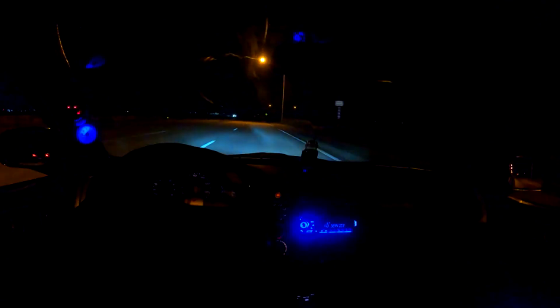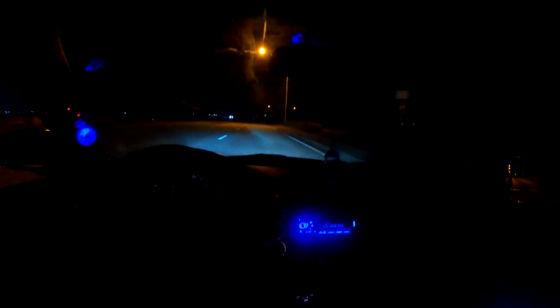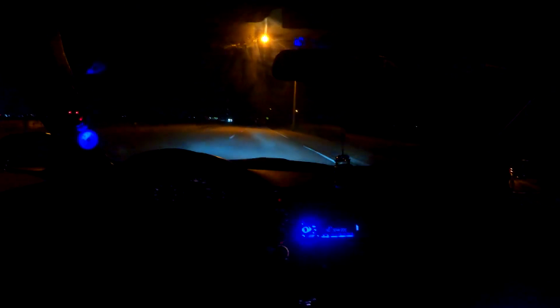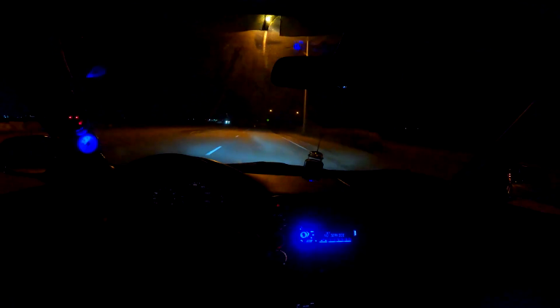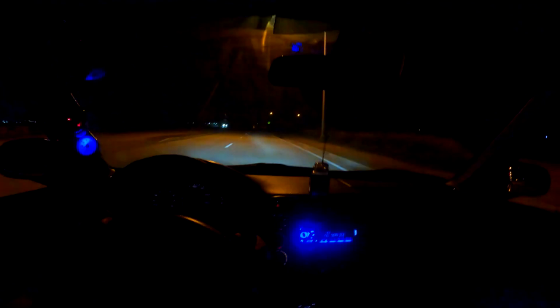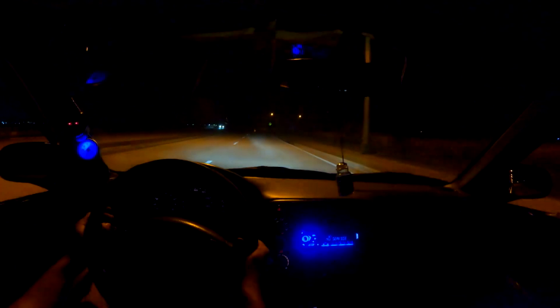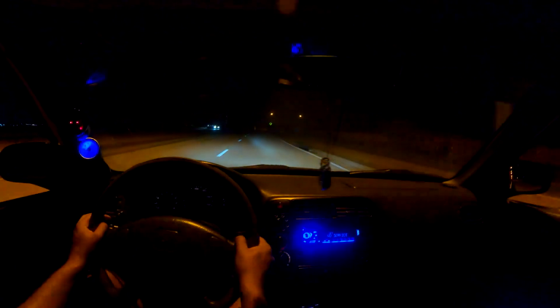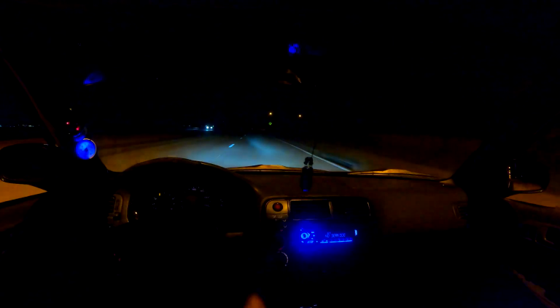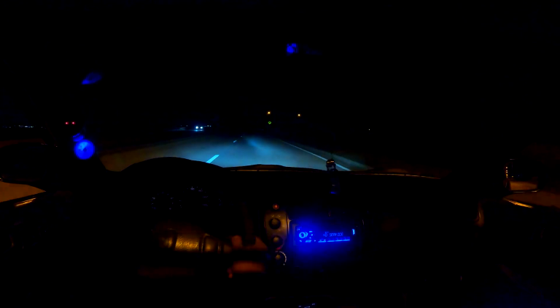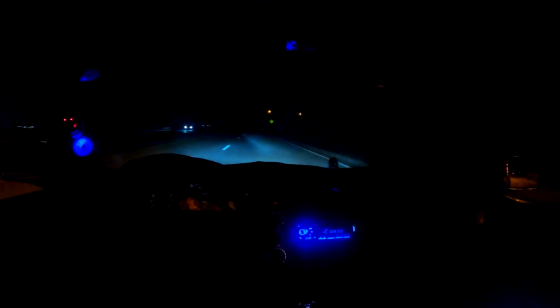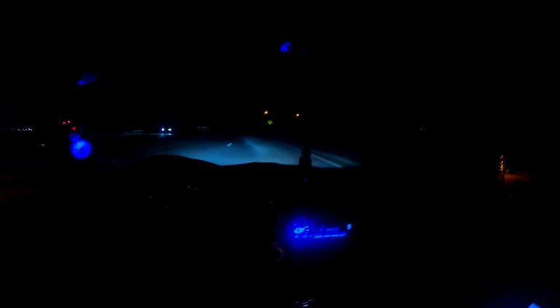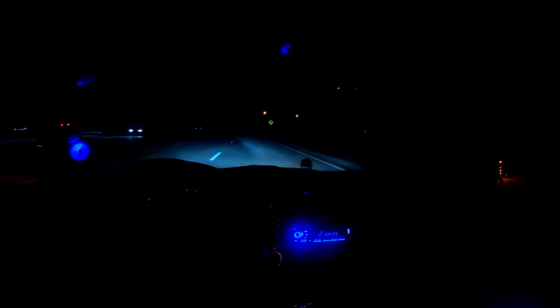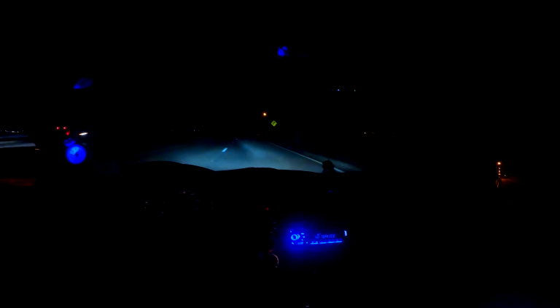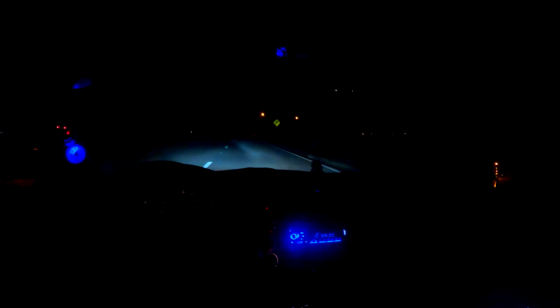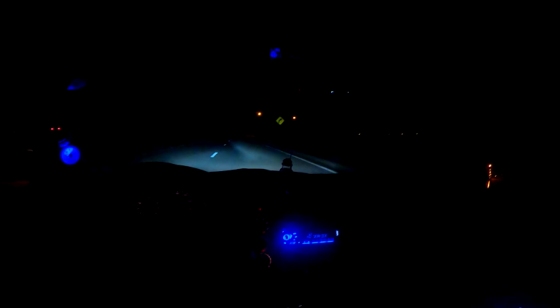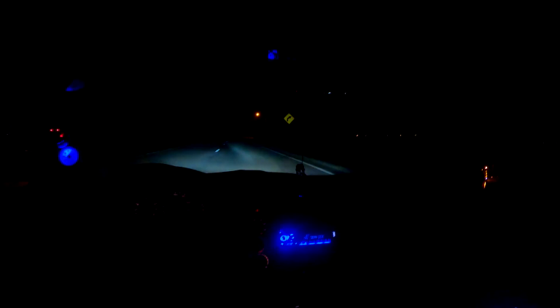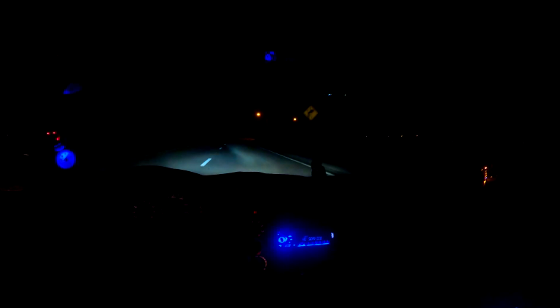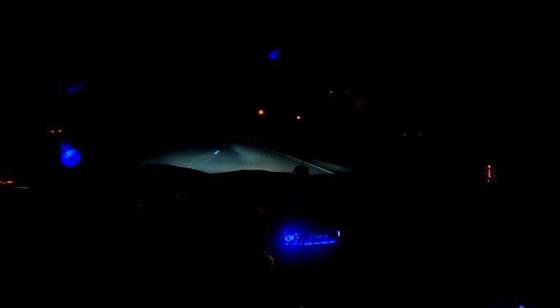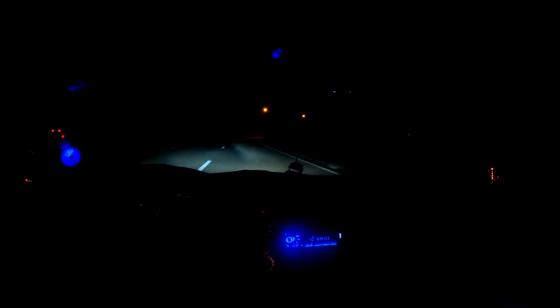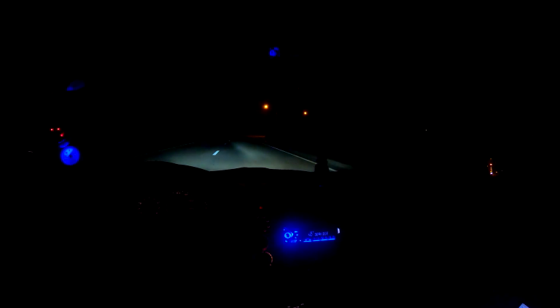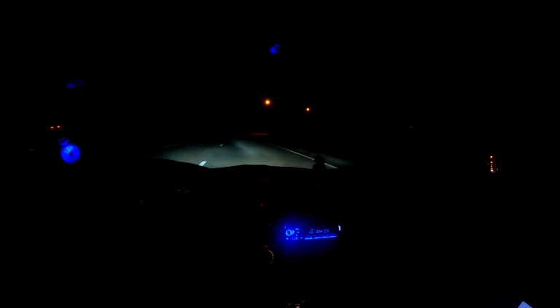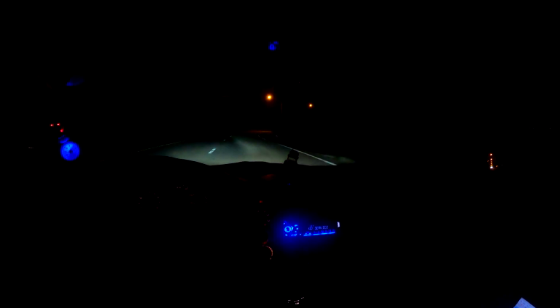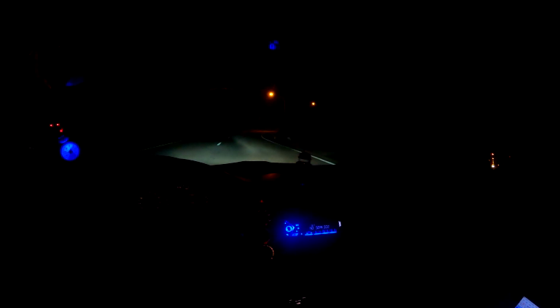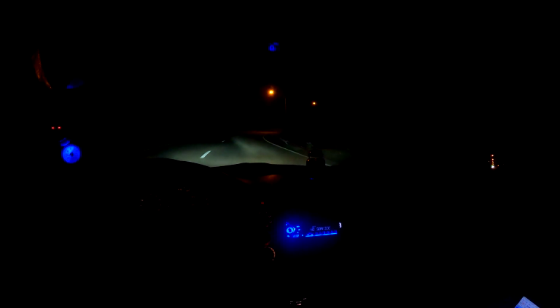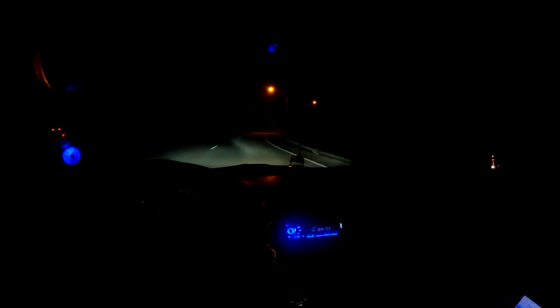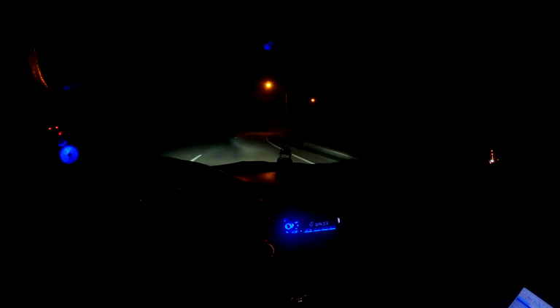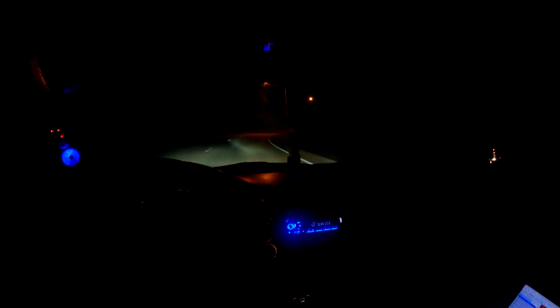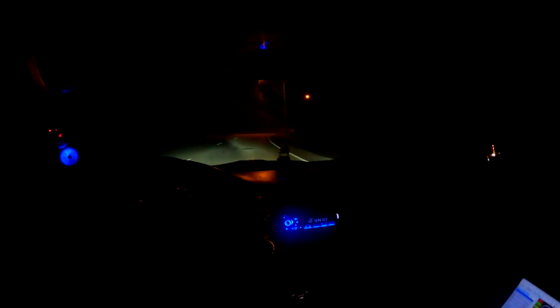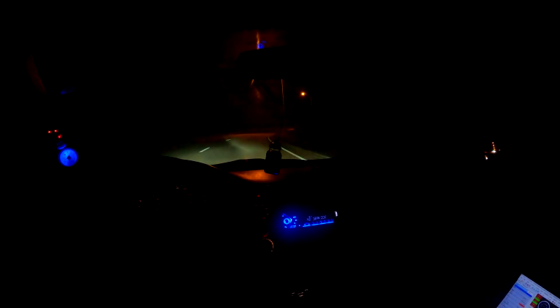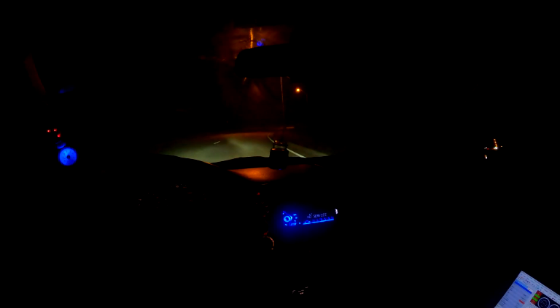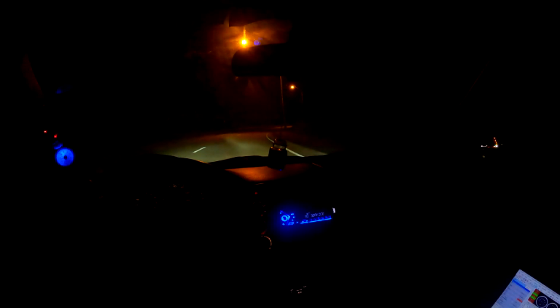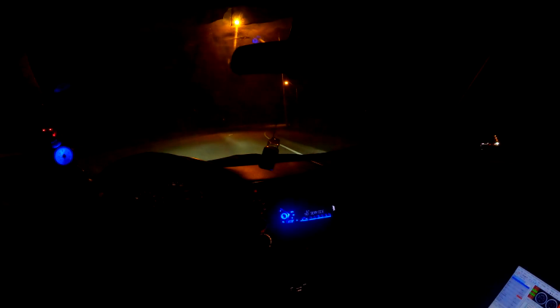It definitely did help. It actually didn't bang as loud as I thought it would, which is good, but it did build boost pretty nicely.